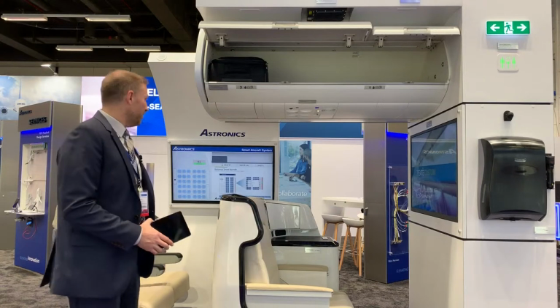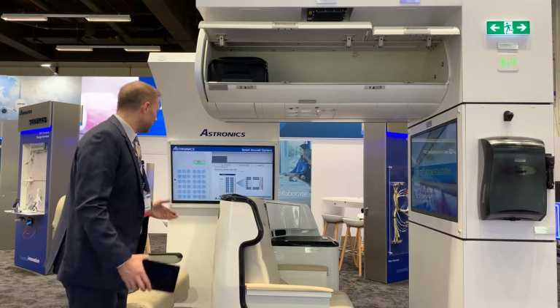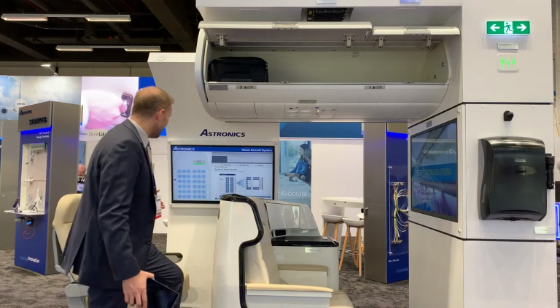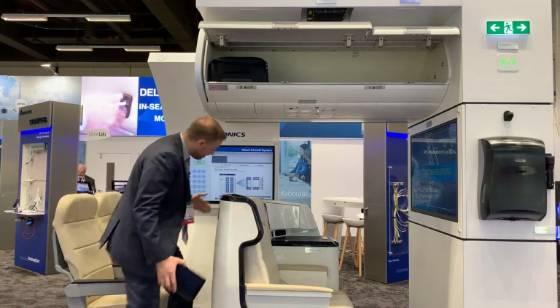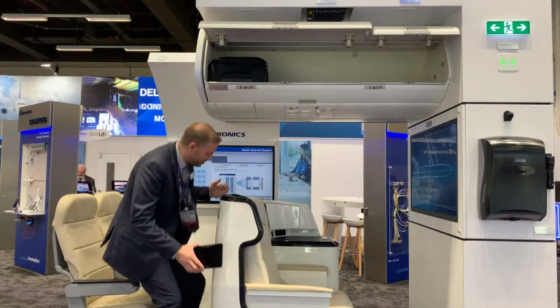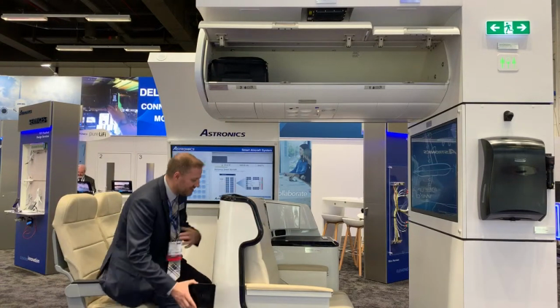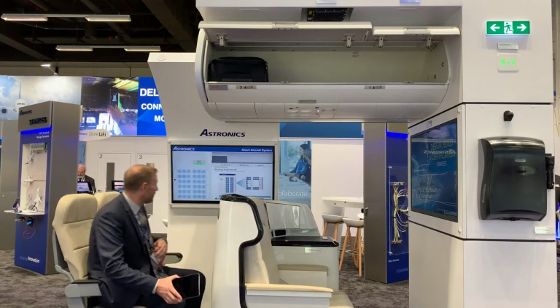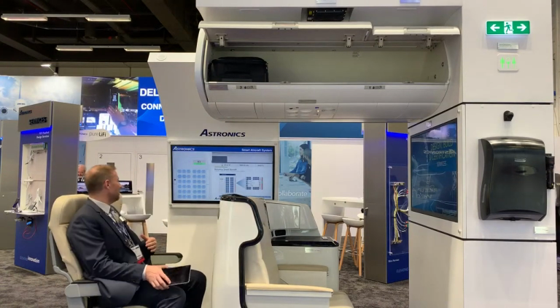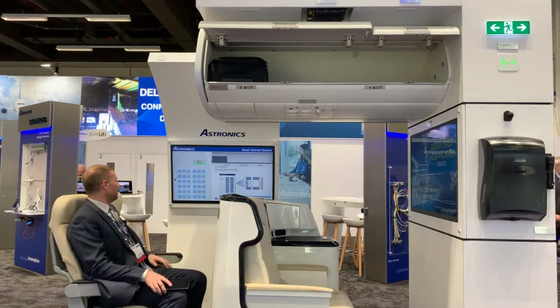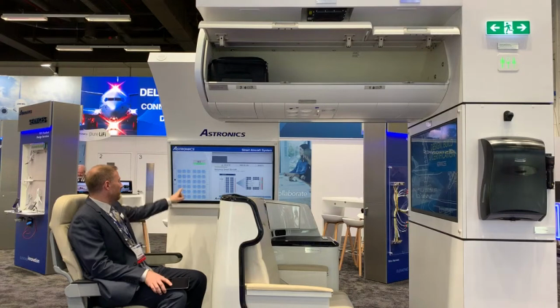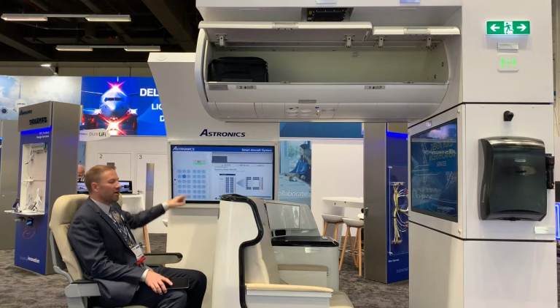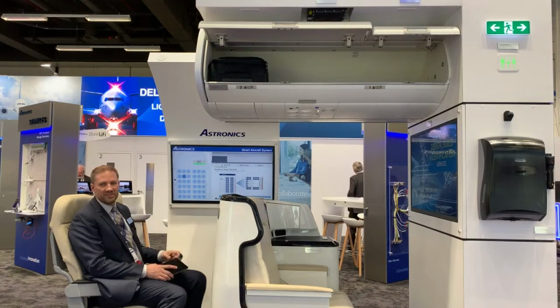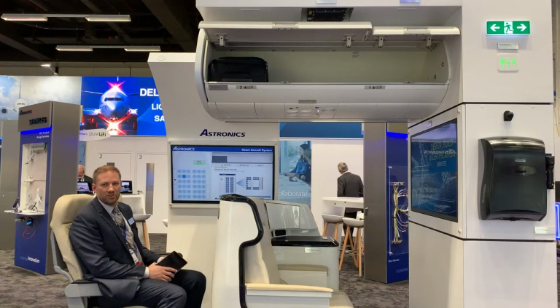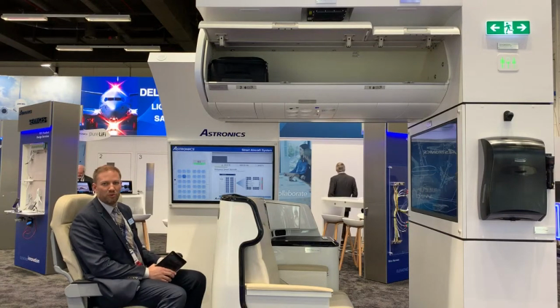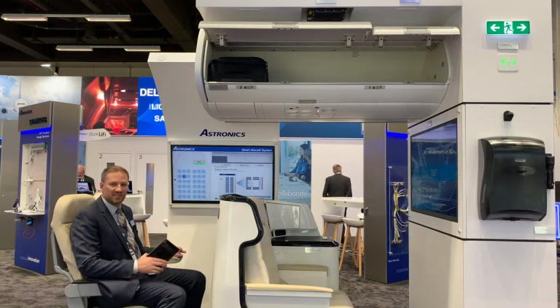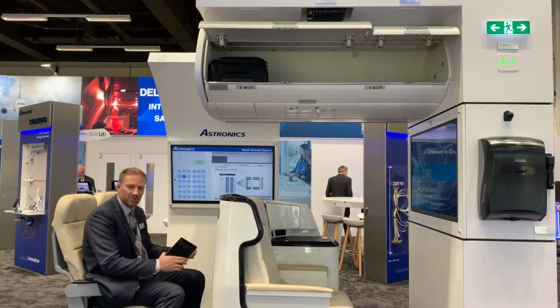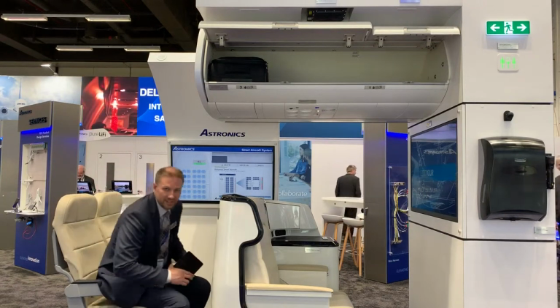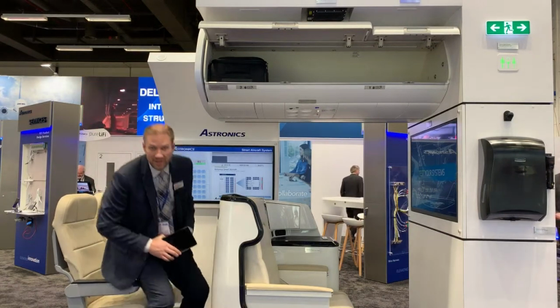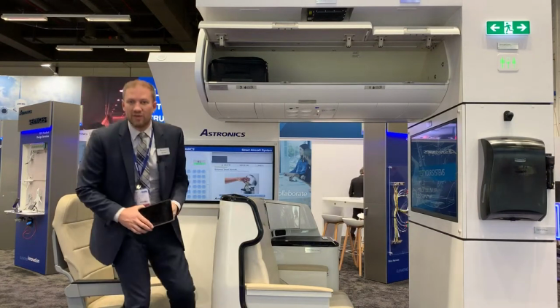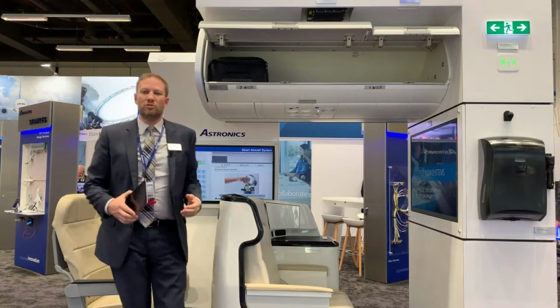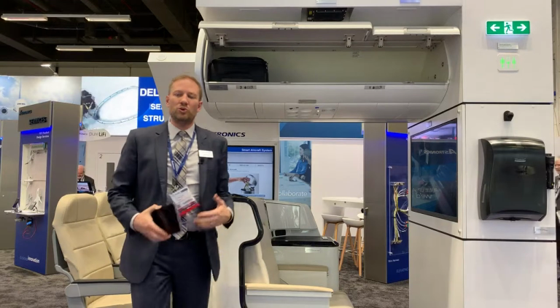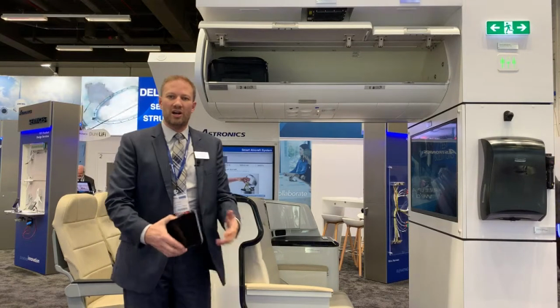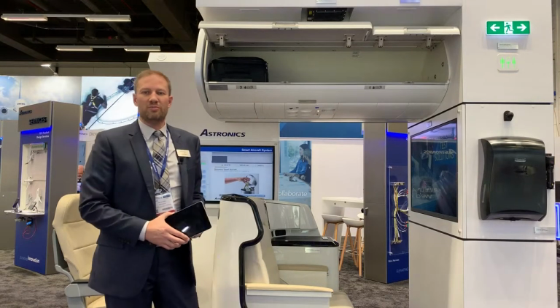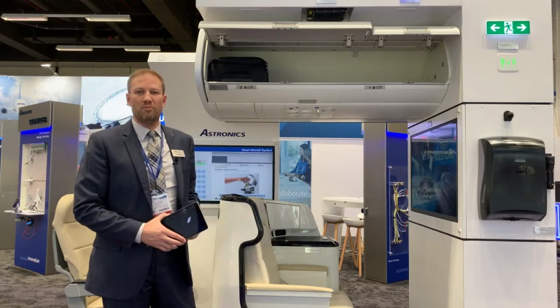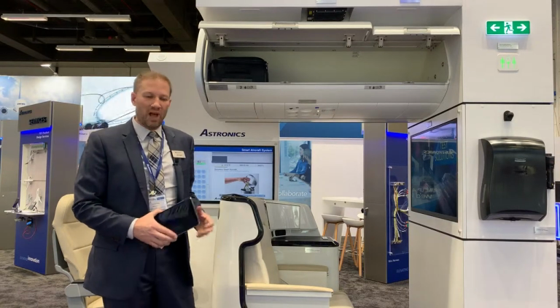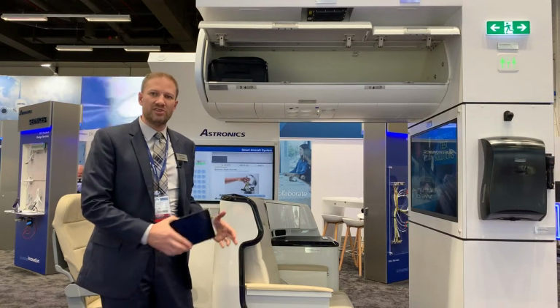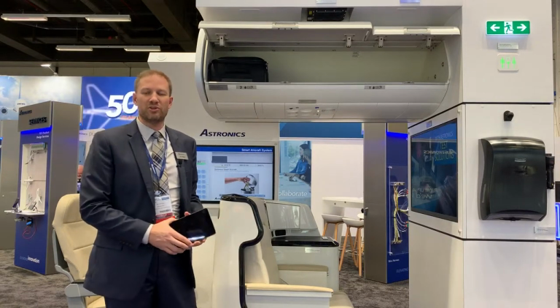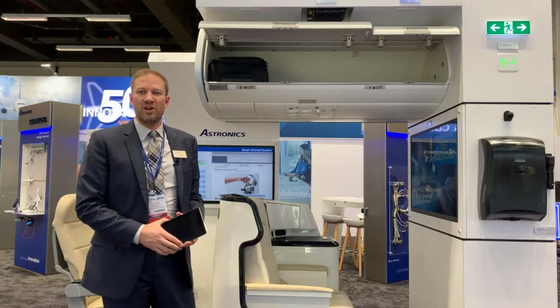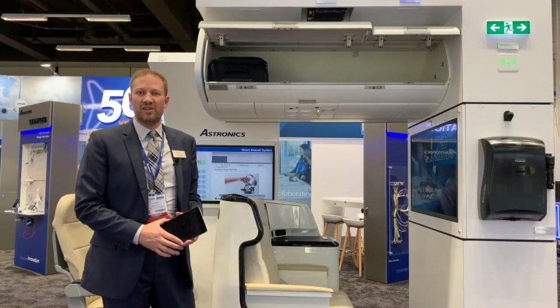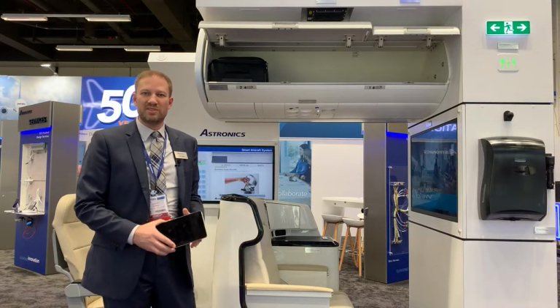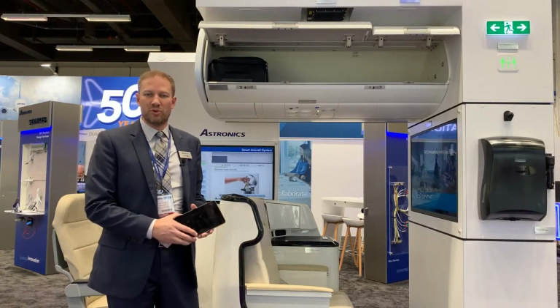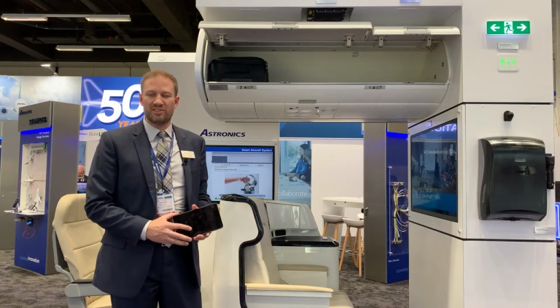Another thing I want to show is that as I sit down in the seat, it's able to detect my occupancy, which is also important because as passengers are sitting down and we're able to have that on-time departure, that just helps speed the boarding process along.